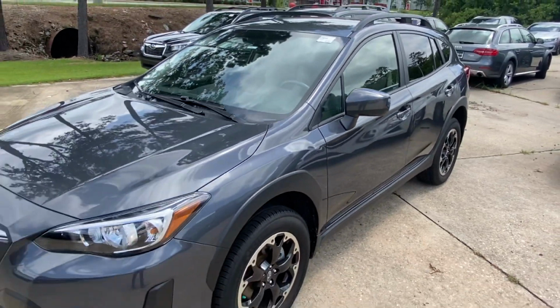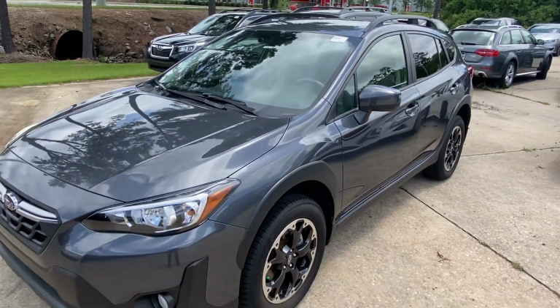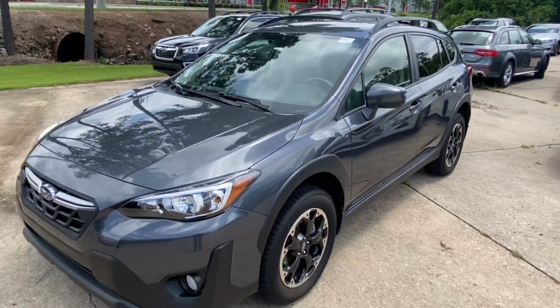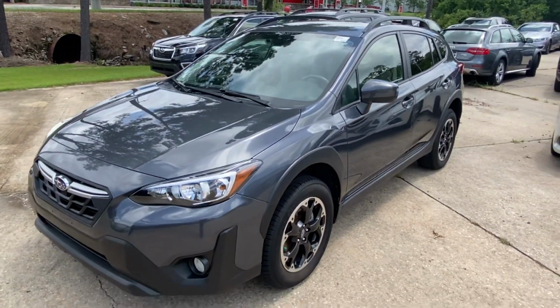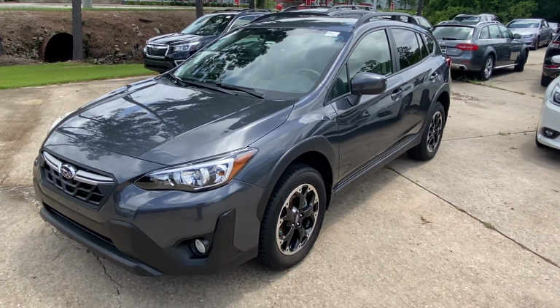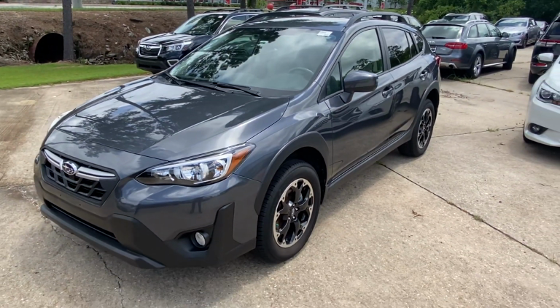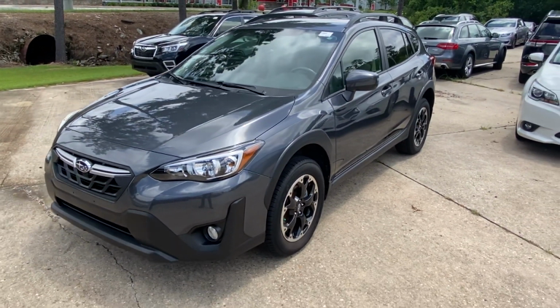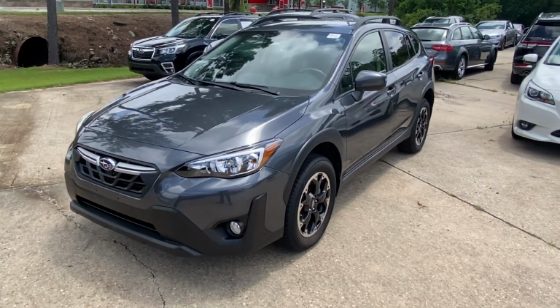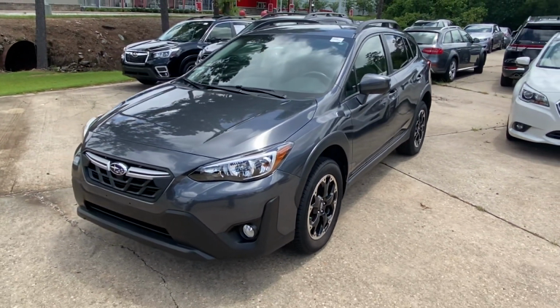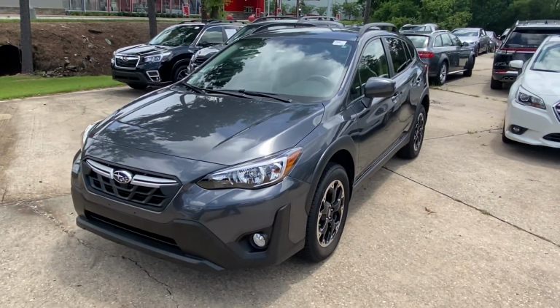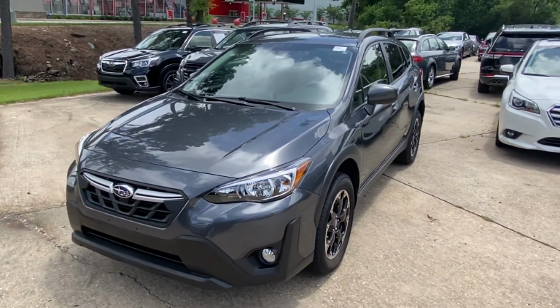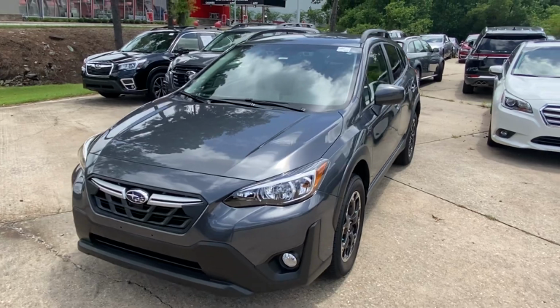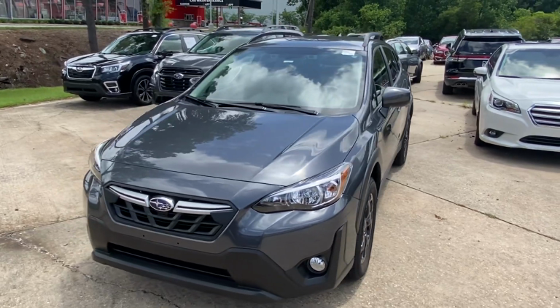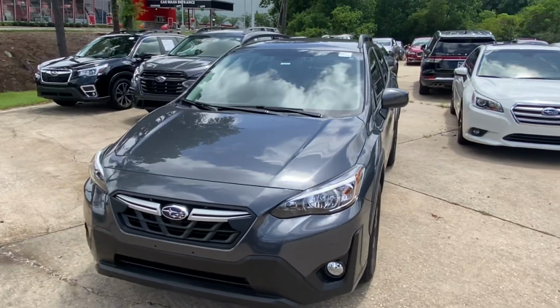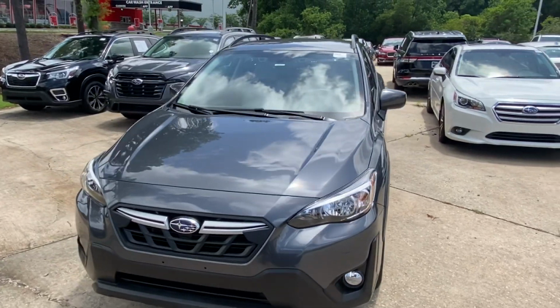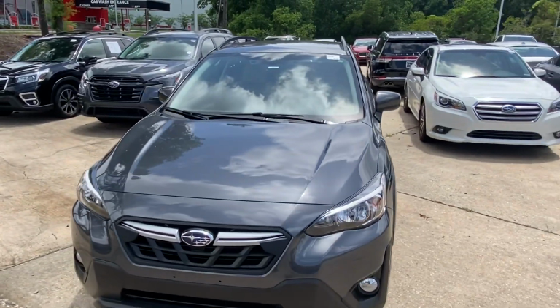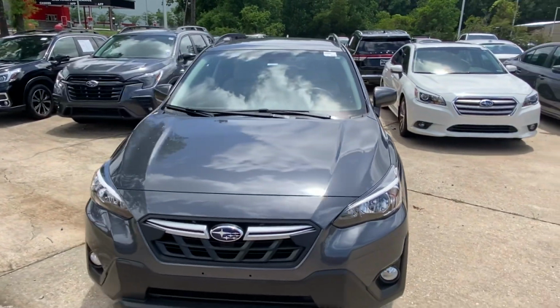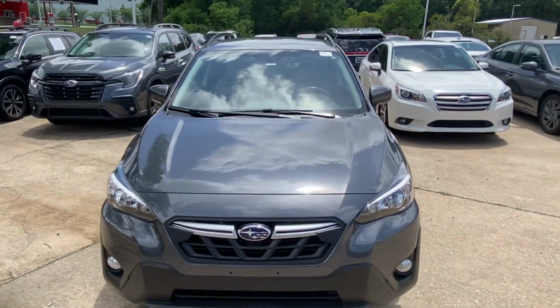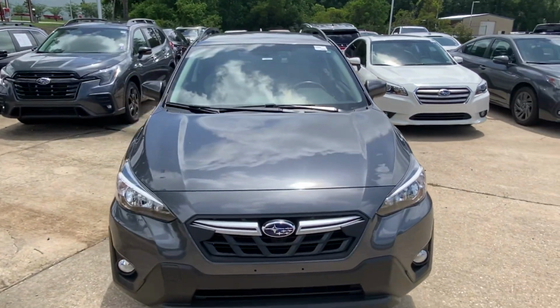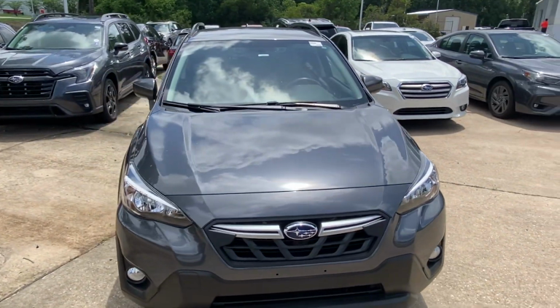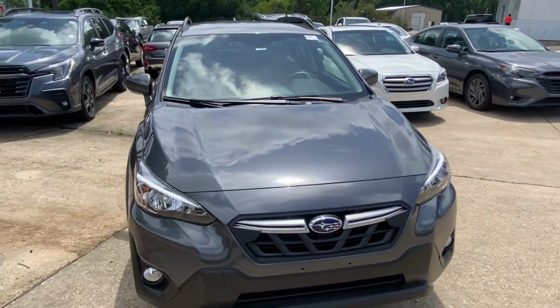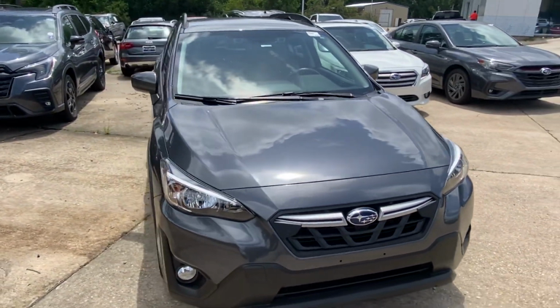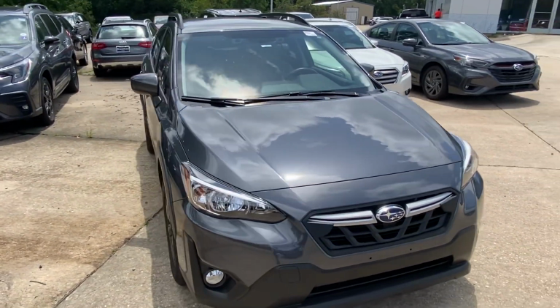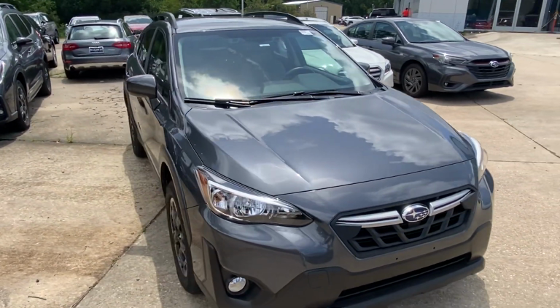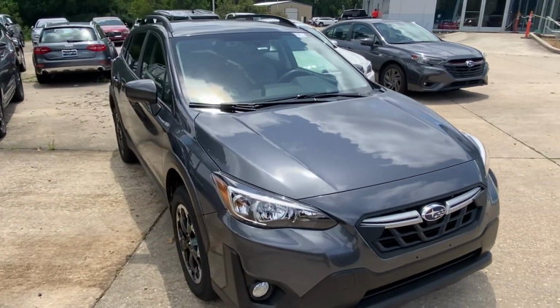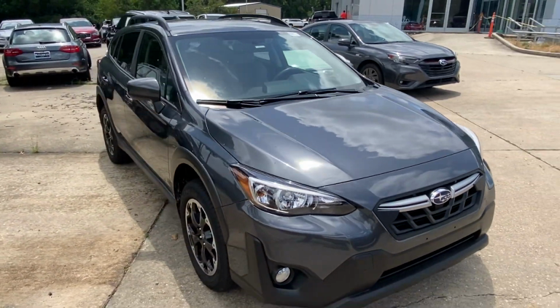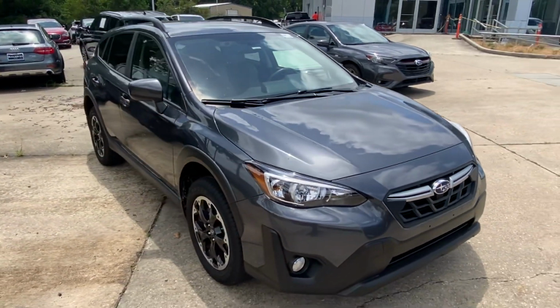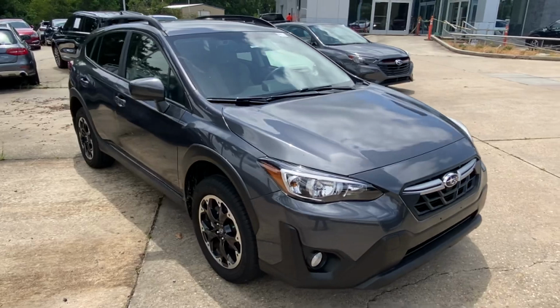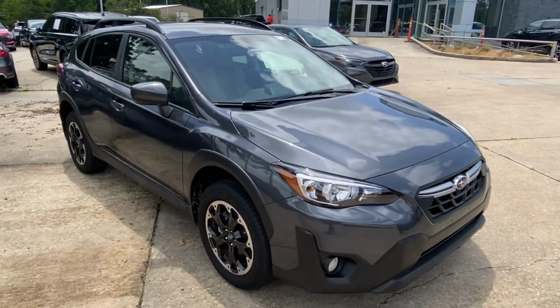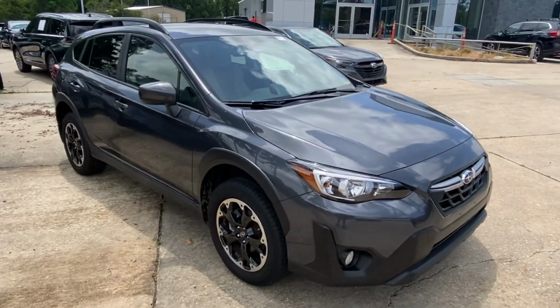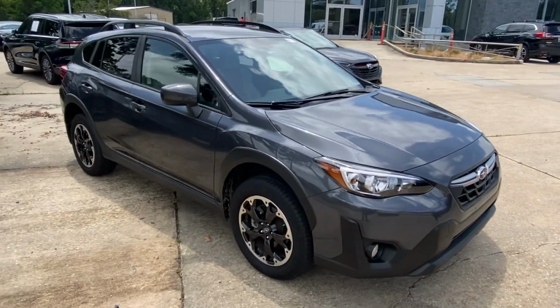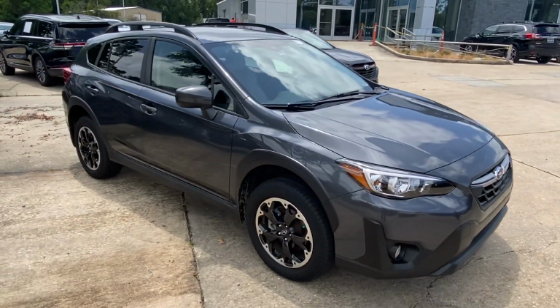This is a 2021 Crosstrek Premium. It has 15,000 miles on it. It comes standard with EyeSight technology.